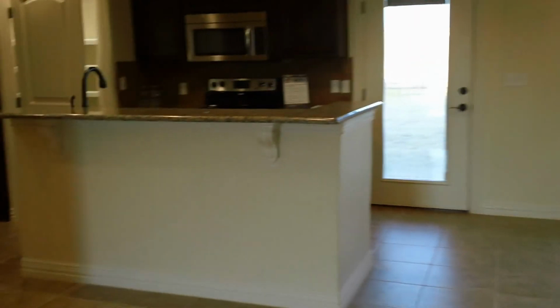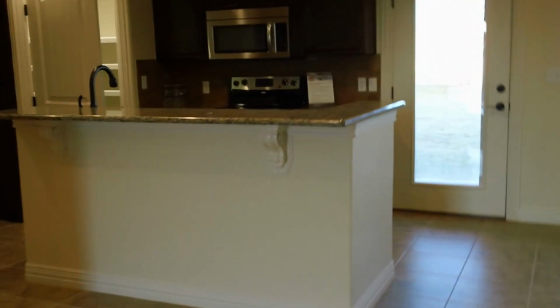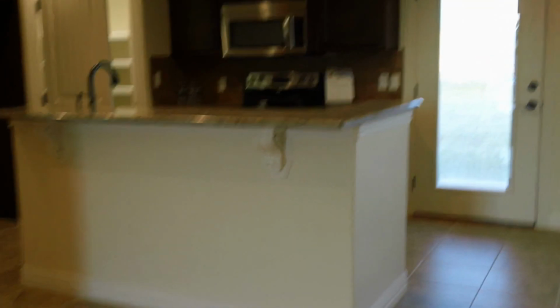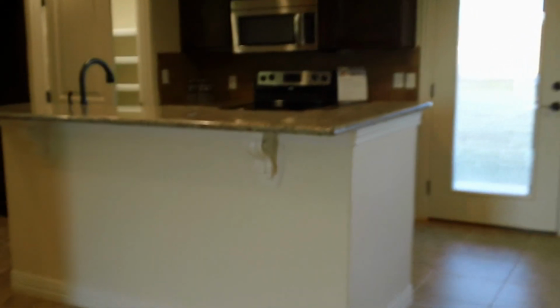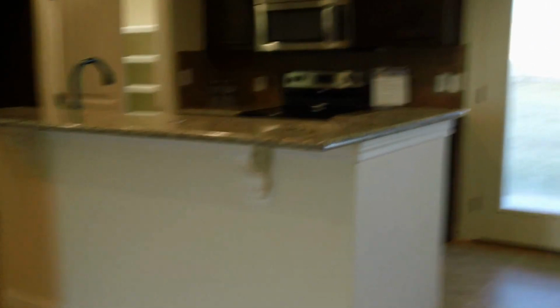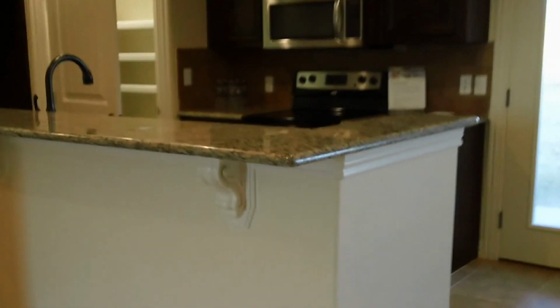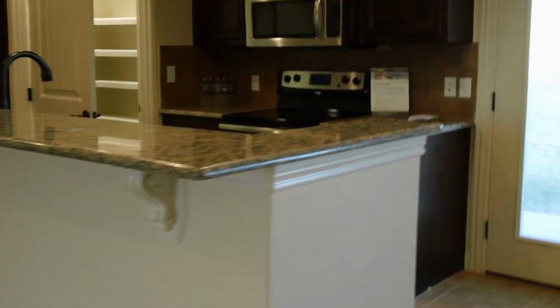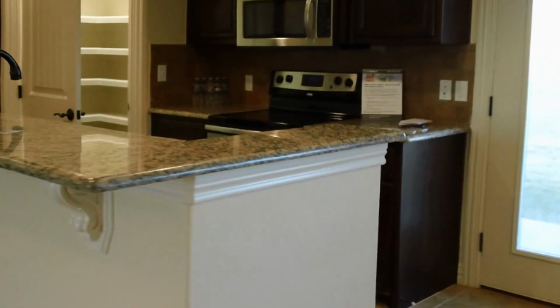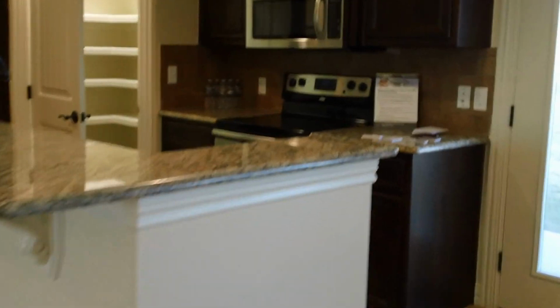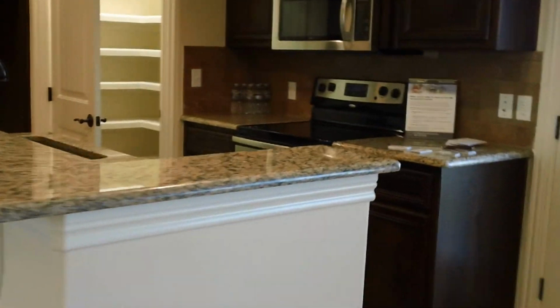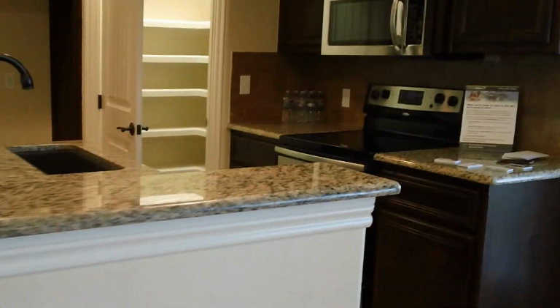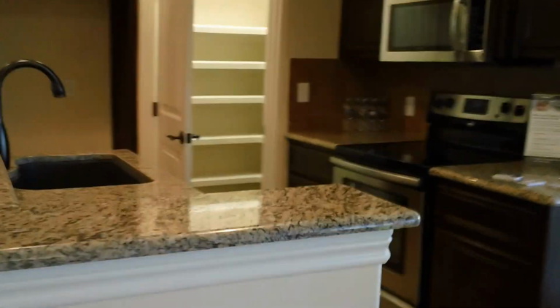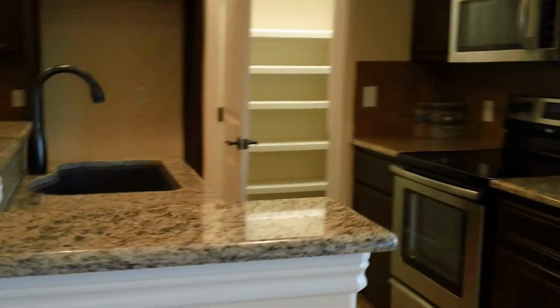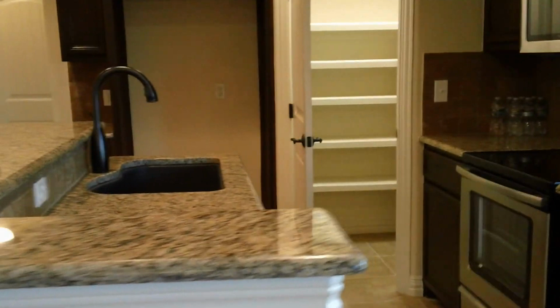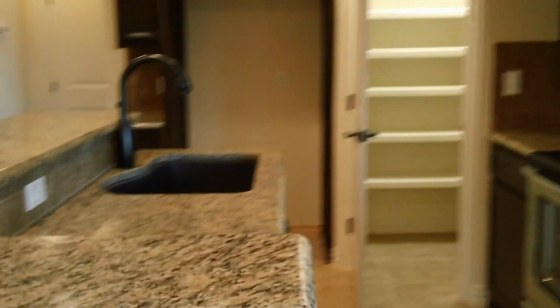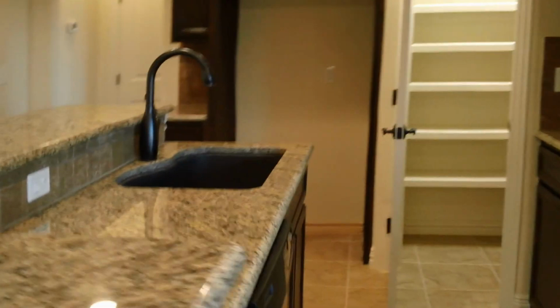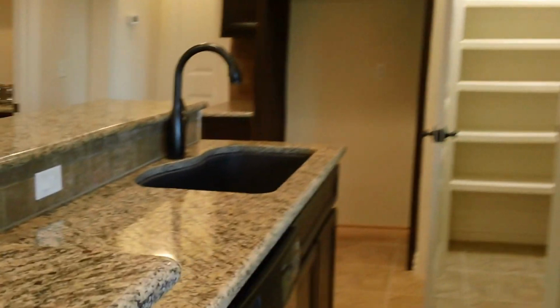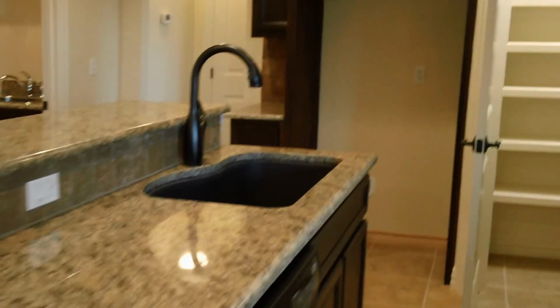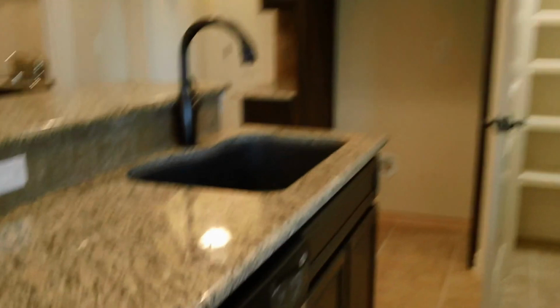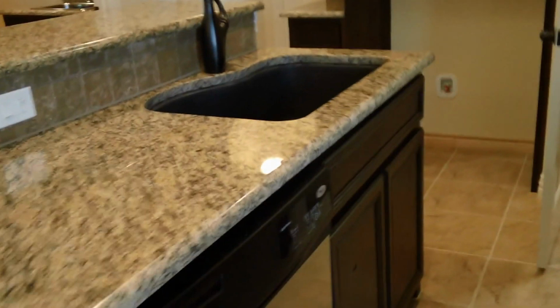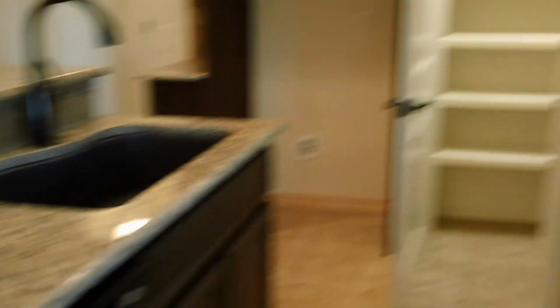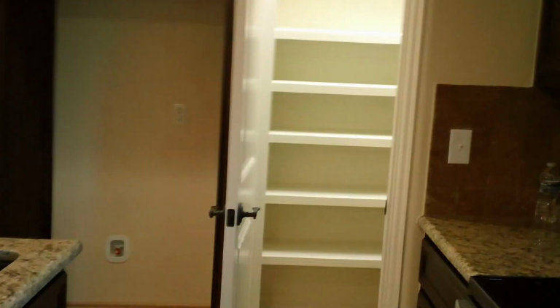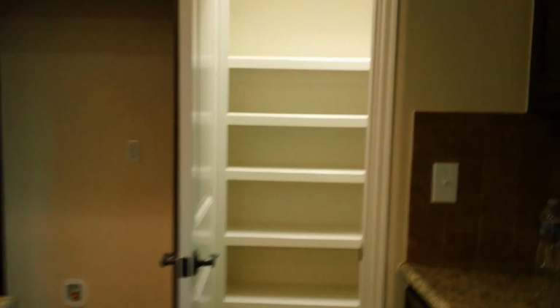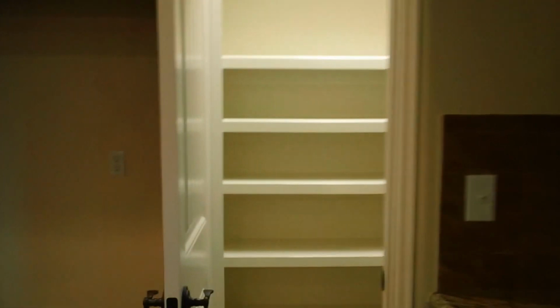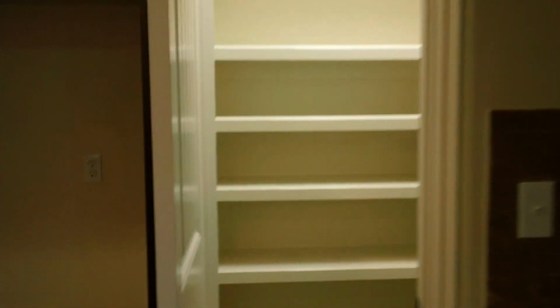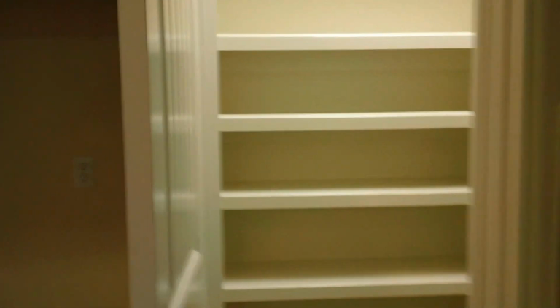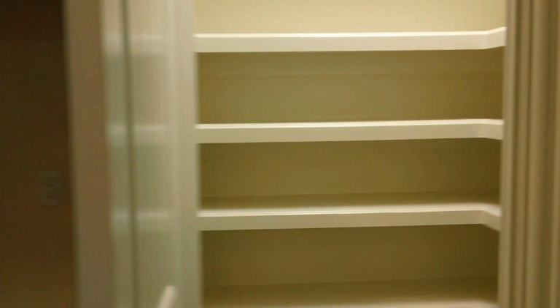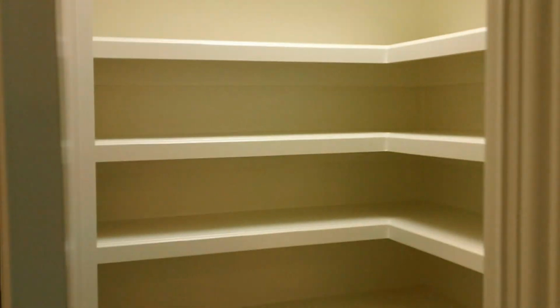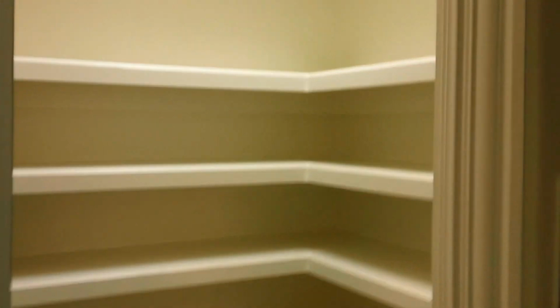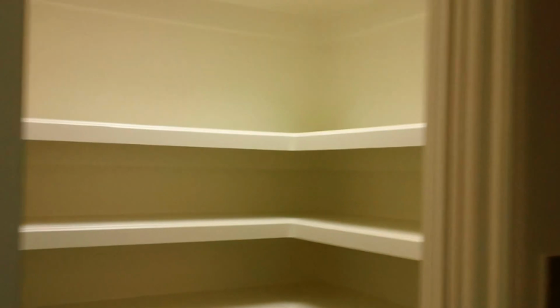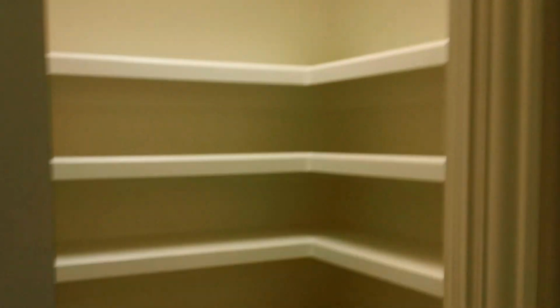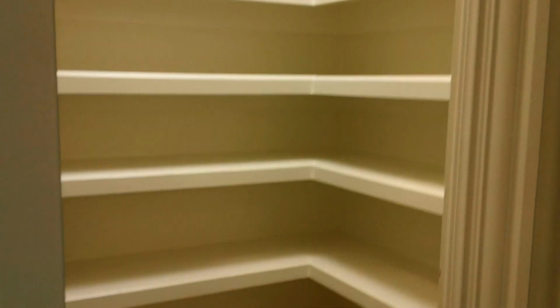The kitchen offers granite countertops, stainless steel appliances, a large double sink, and a nice pantry with built-in shelves.